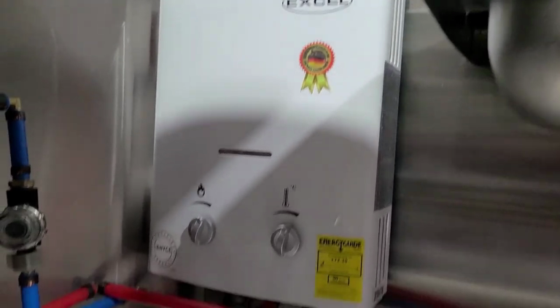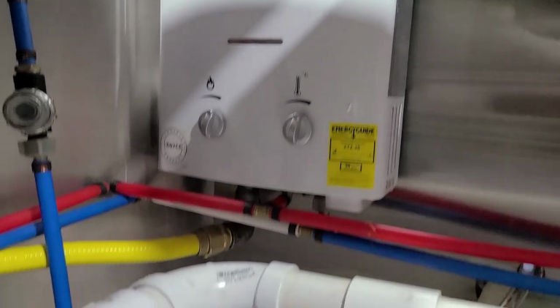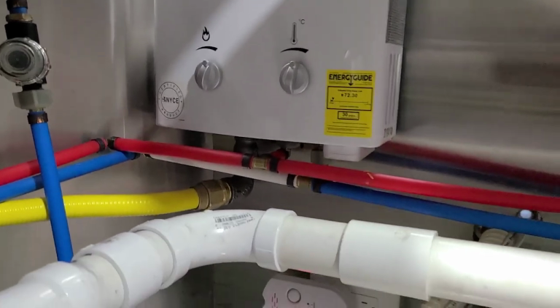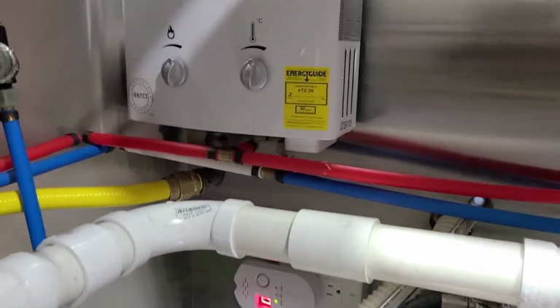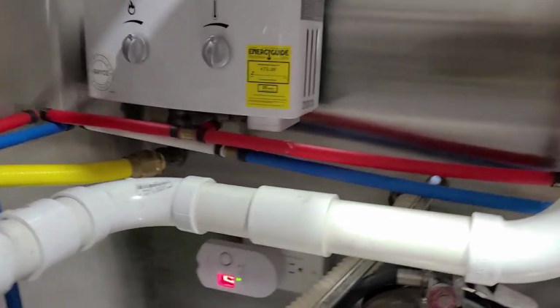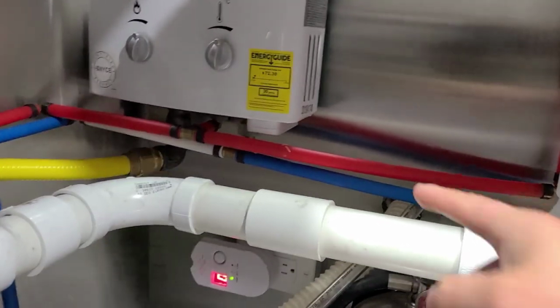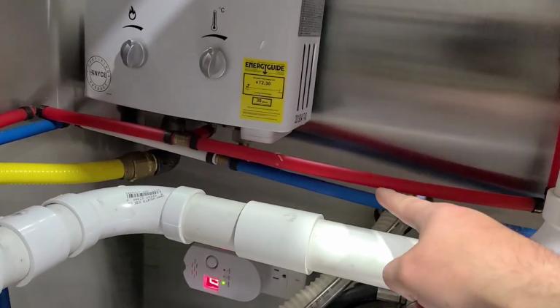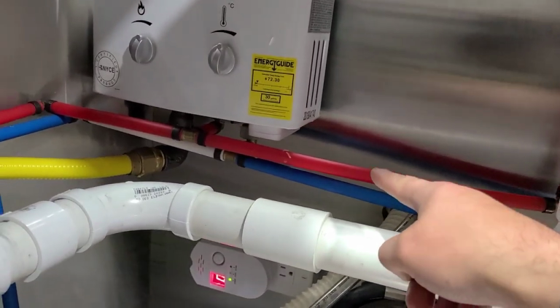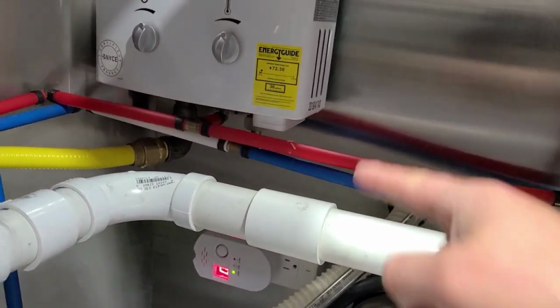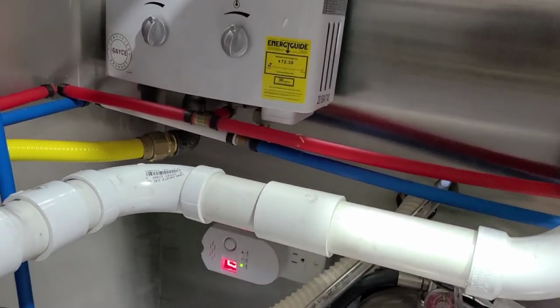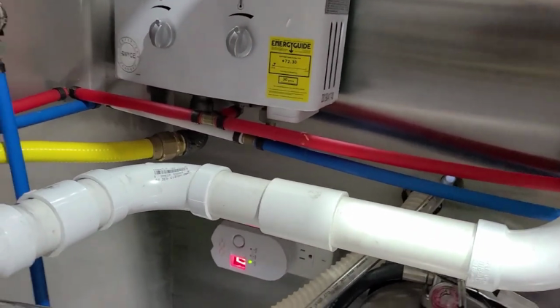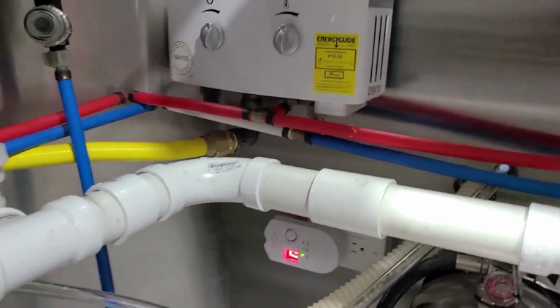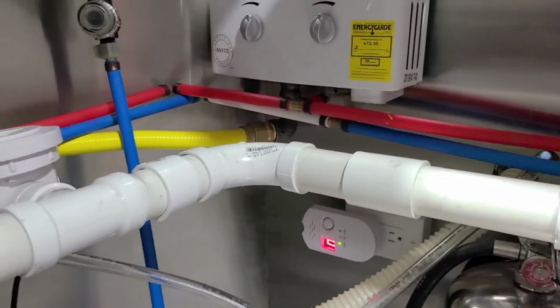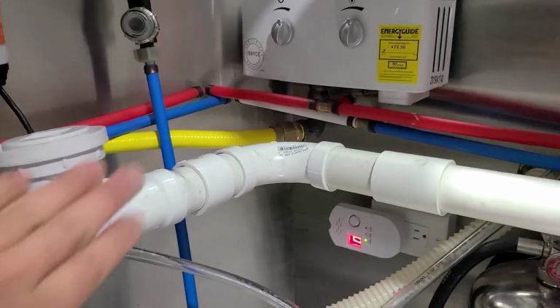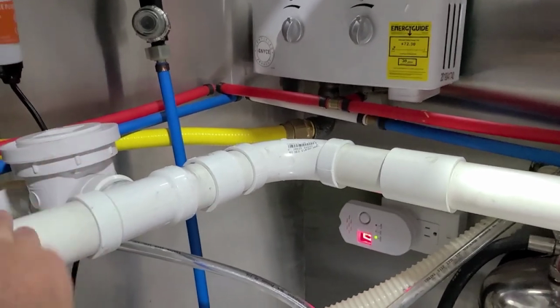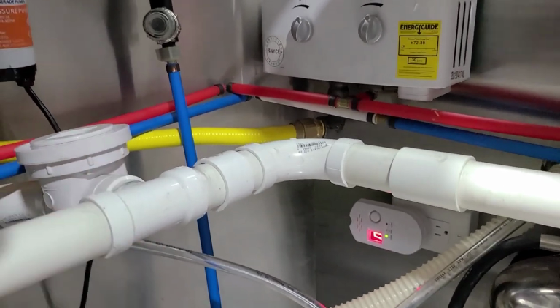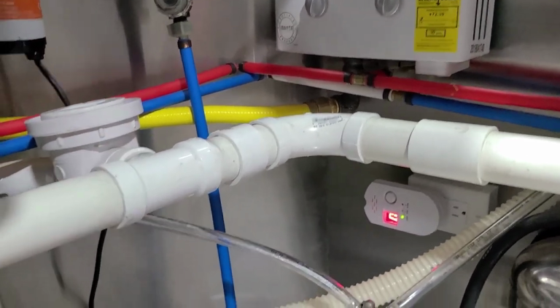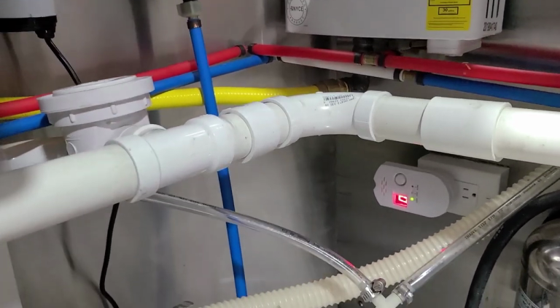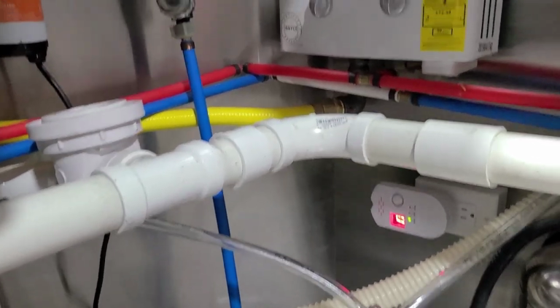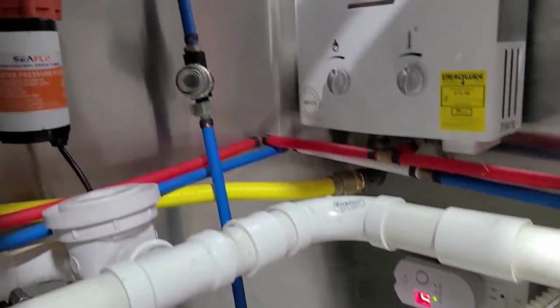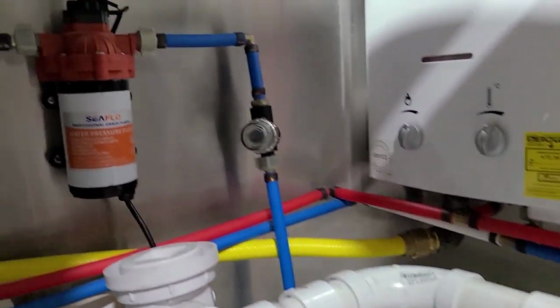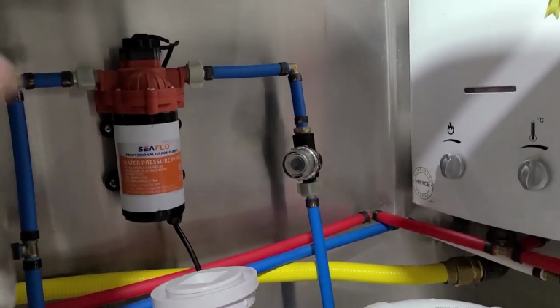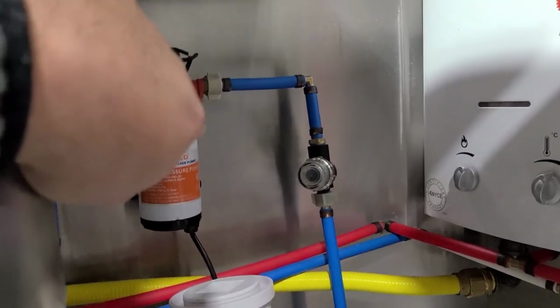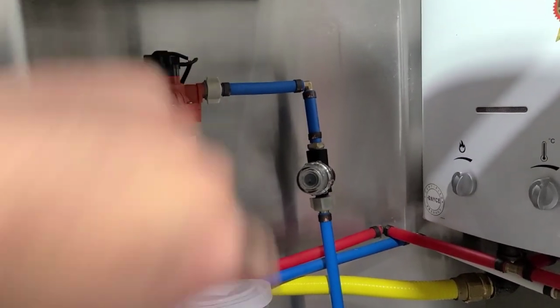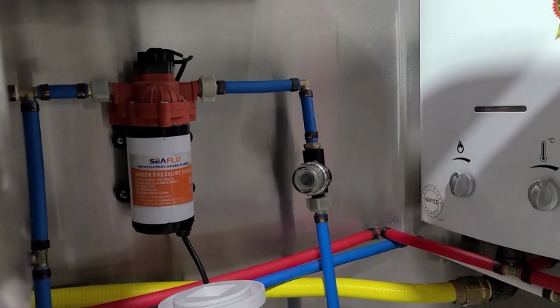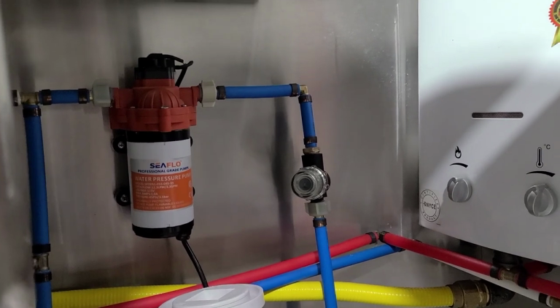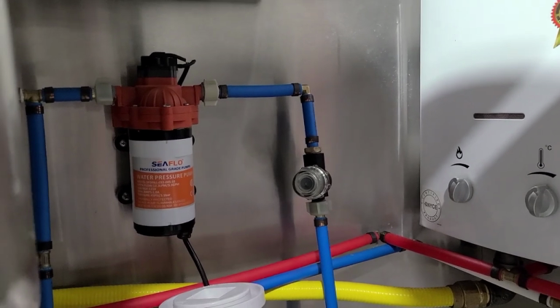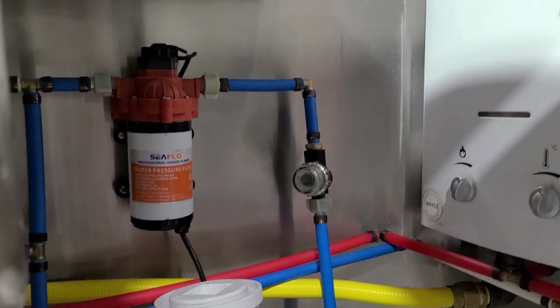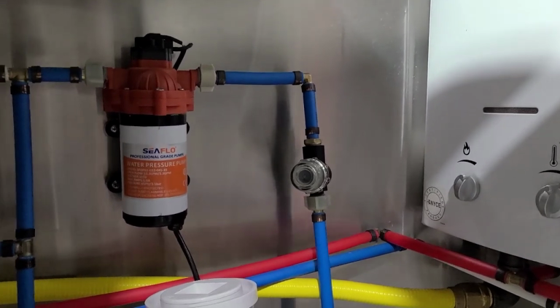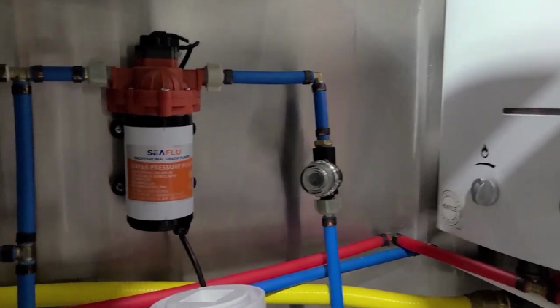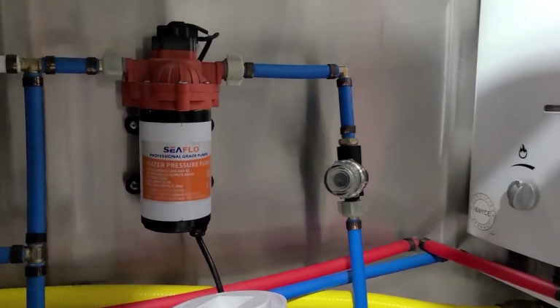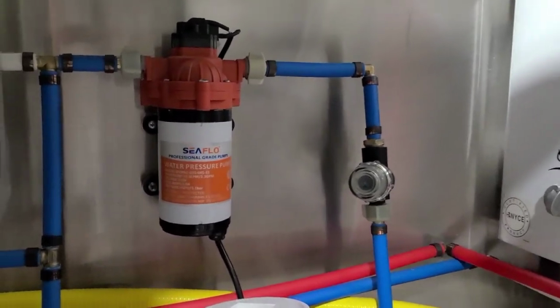We're going to go shopping for what they call PEX plumbing — P-E-X — as well as some inch-and-a-half PVC. I just ordered this today from Amazon; it was $99. I'm going to link it in the description.